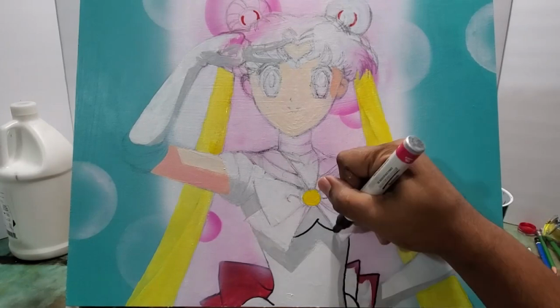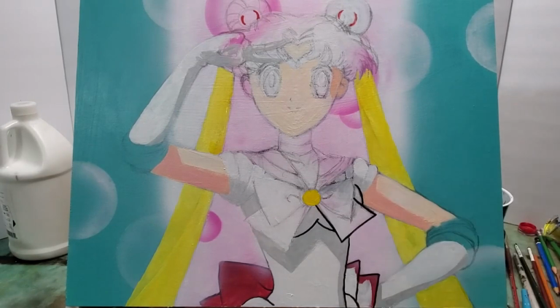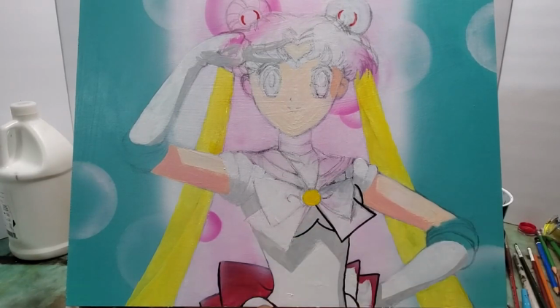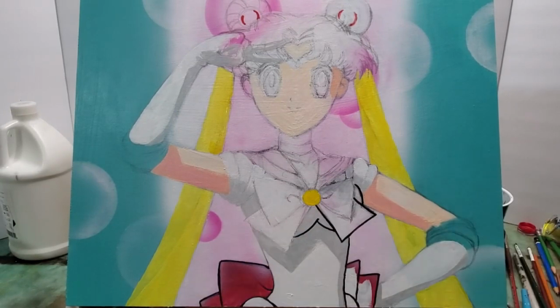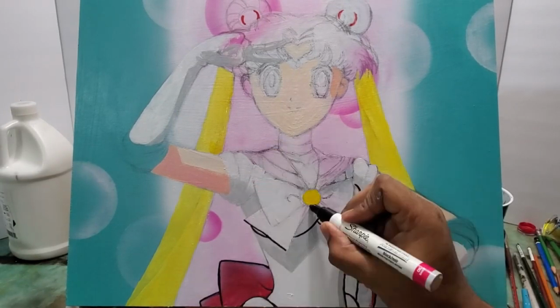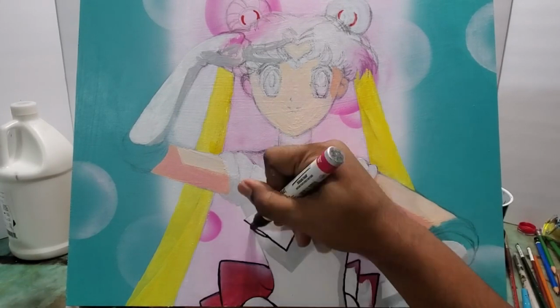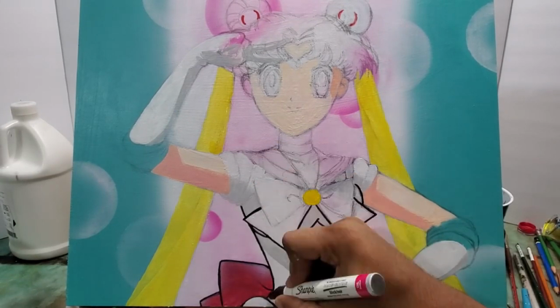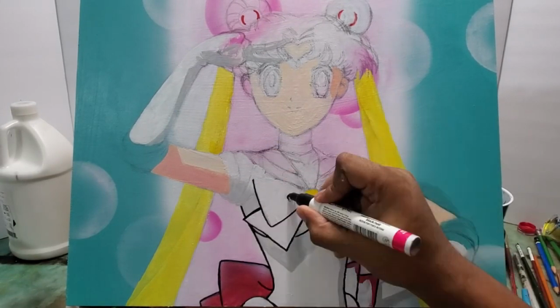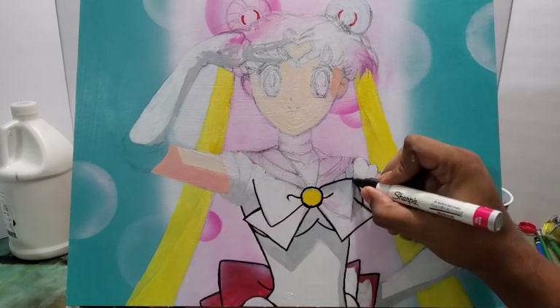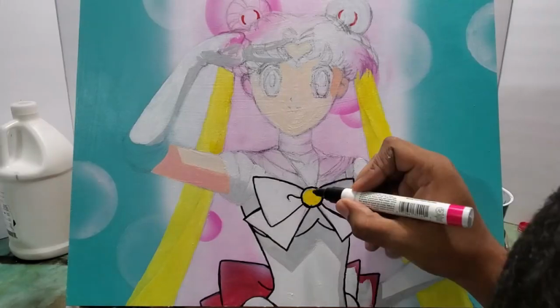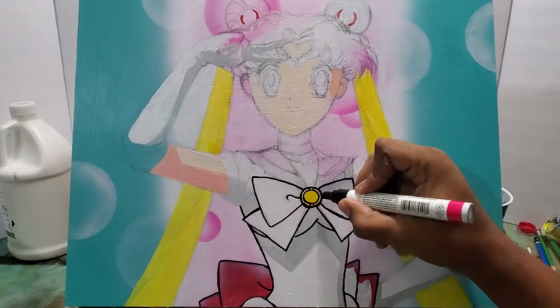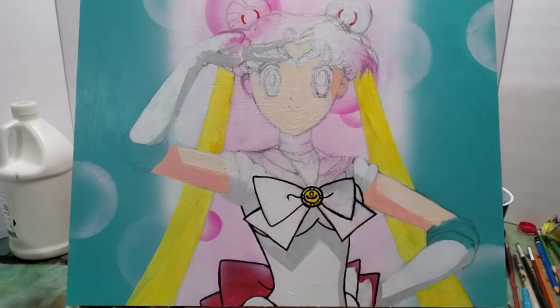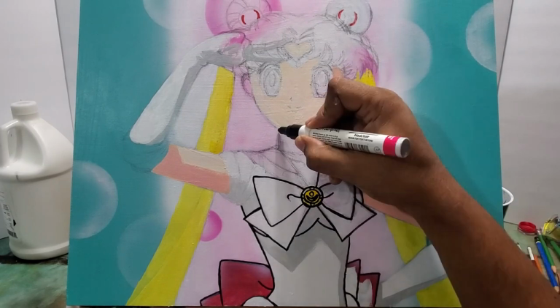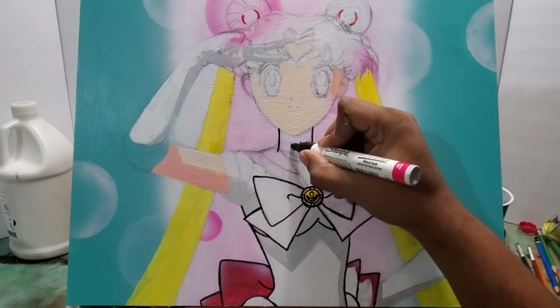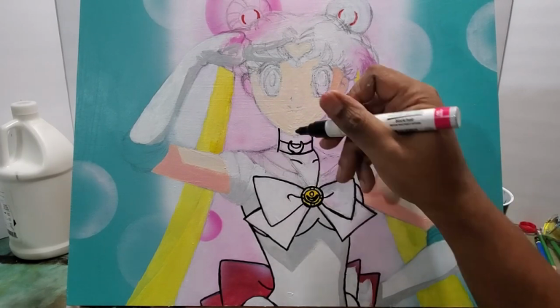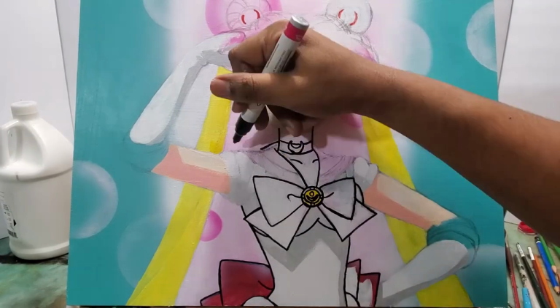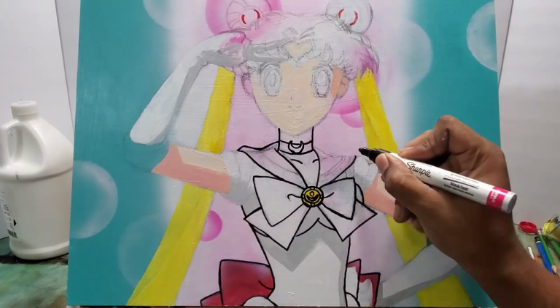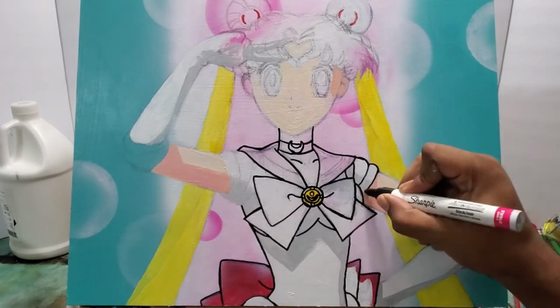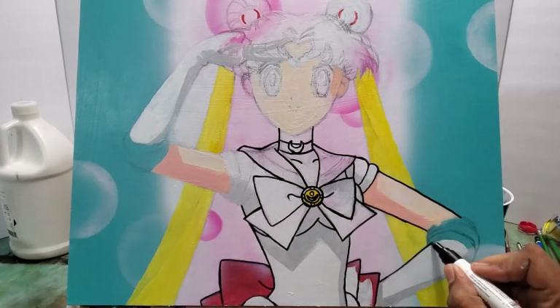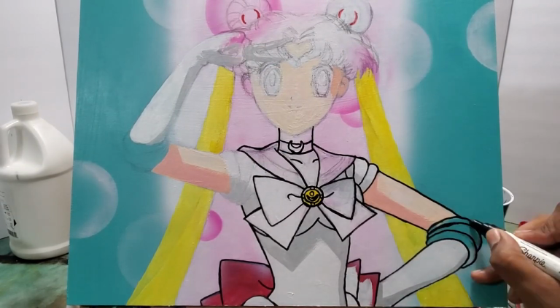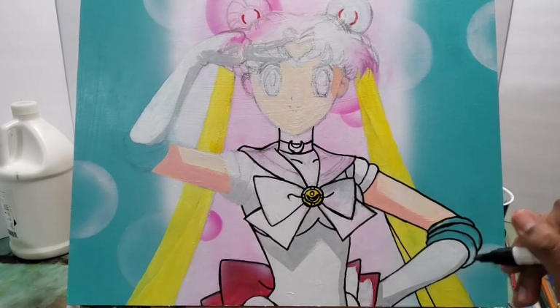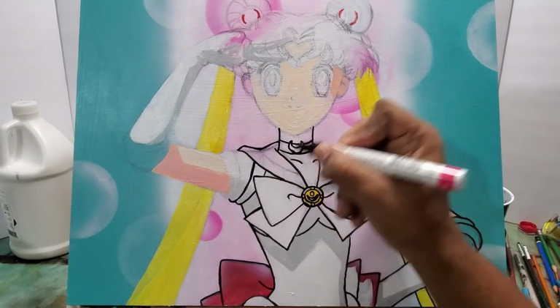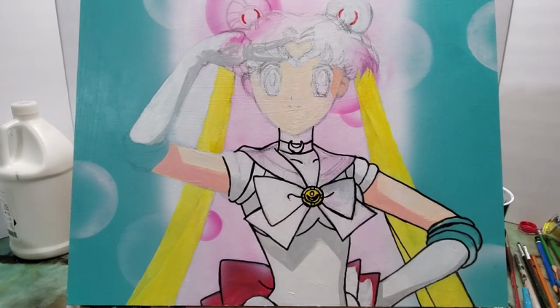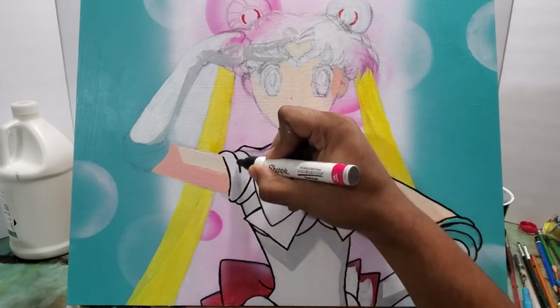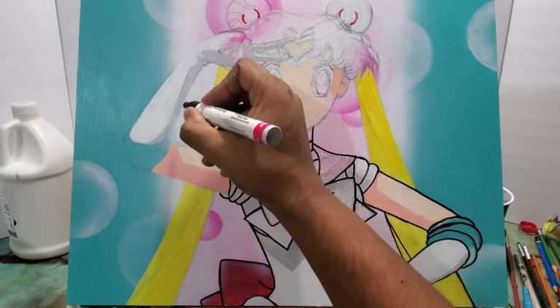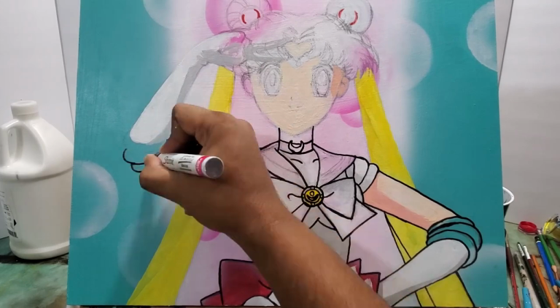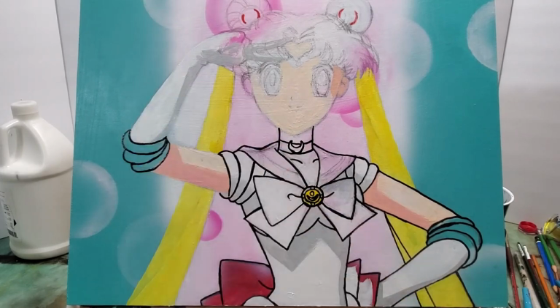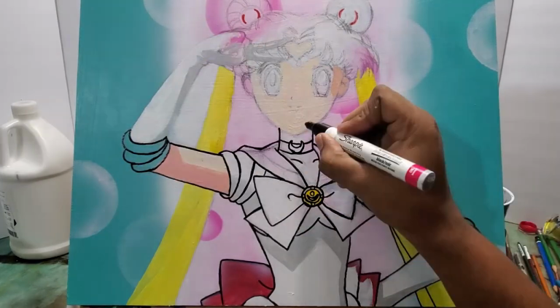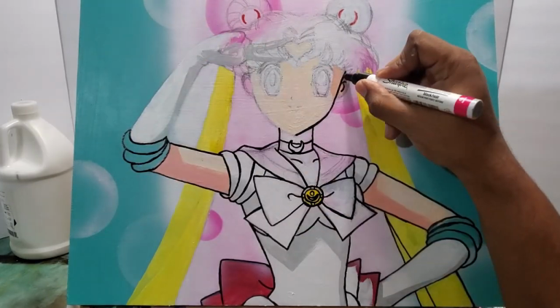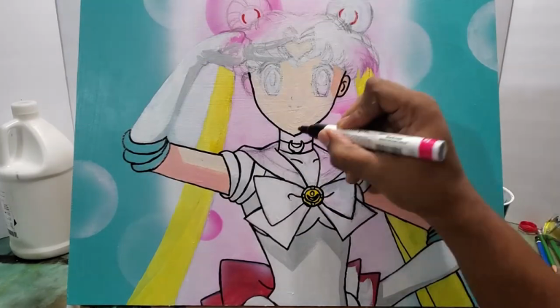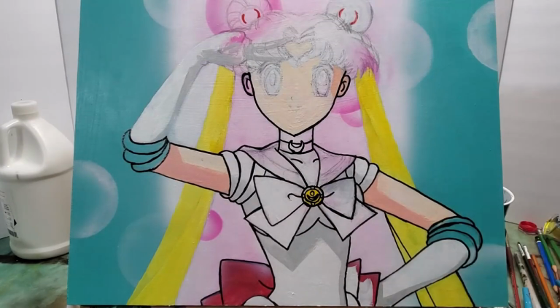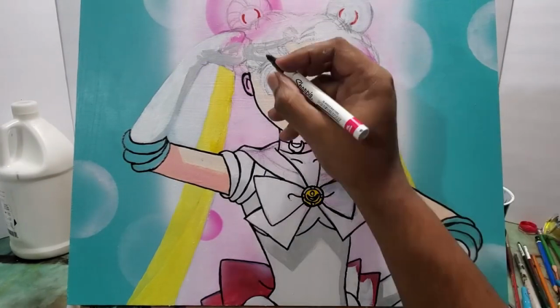I'm painting in the hair here, and as you've seen in my other videos, I love using these paint markers, especially for cartoon characters.